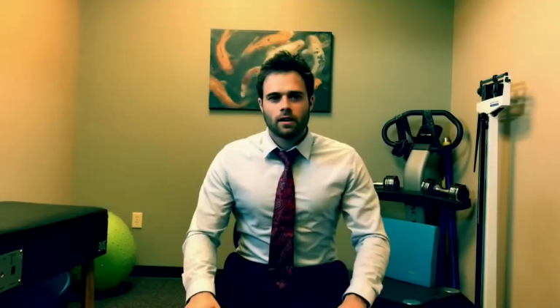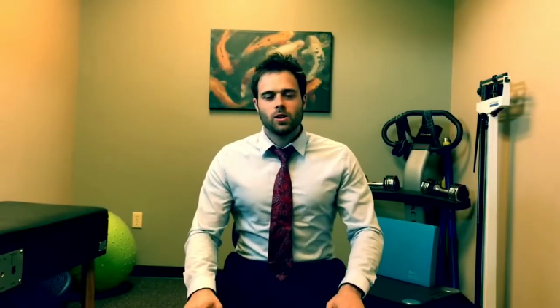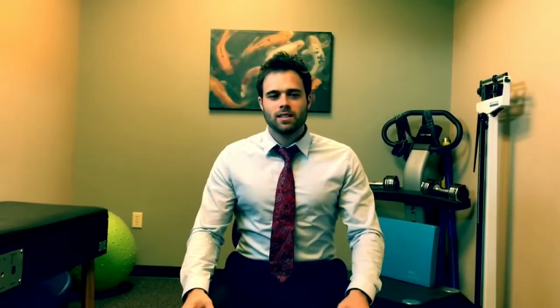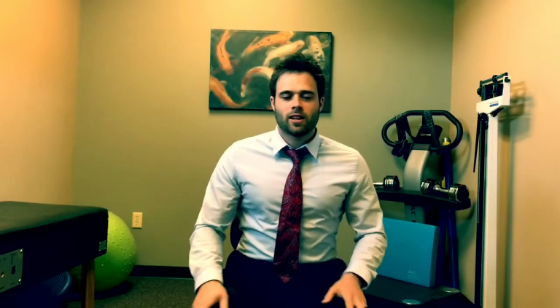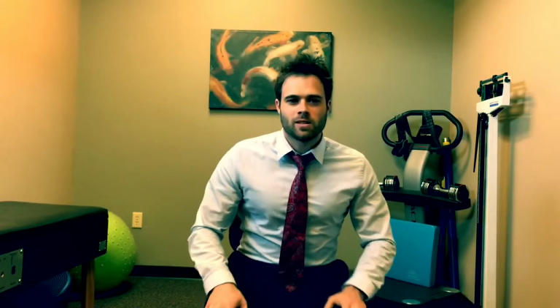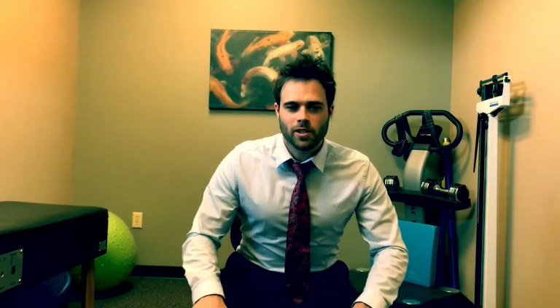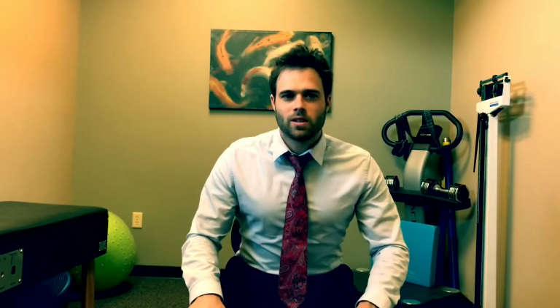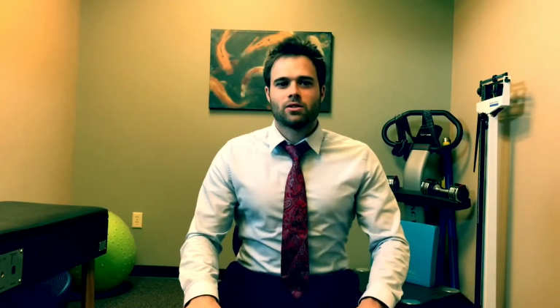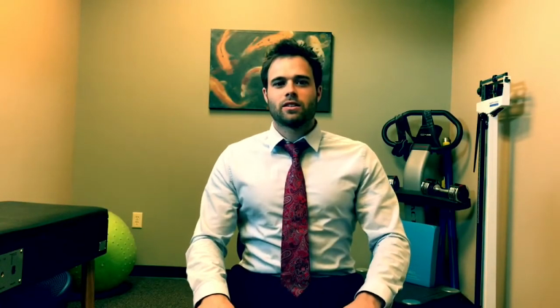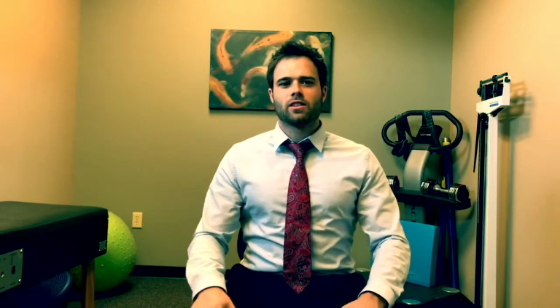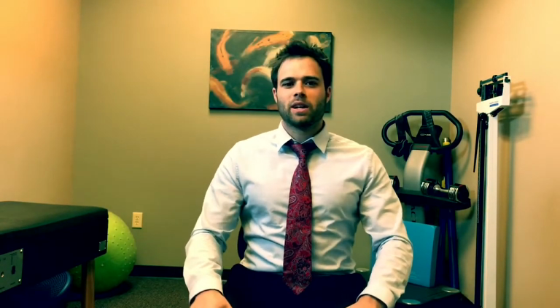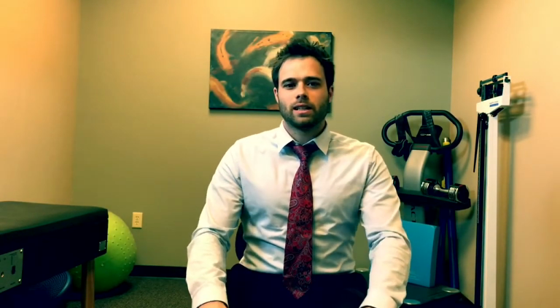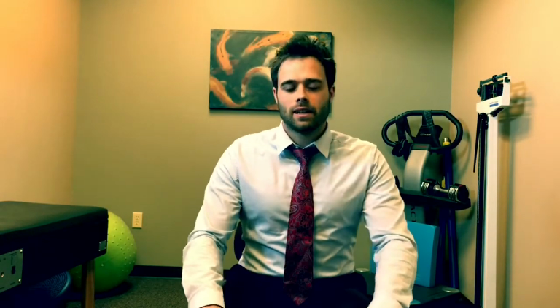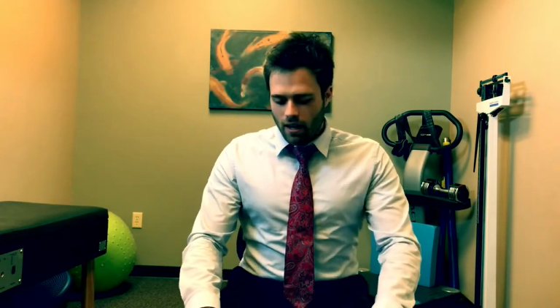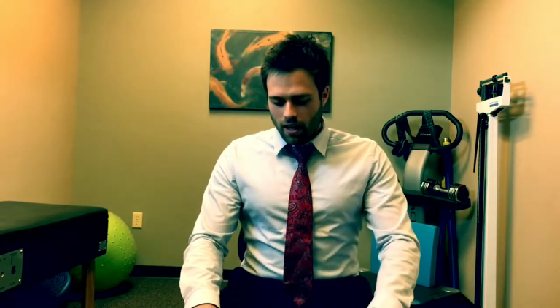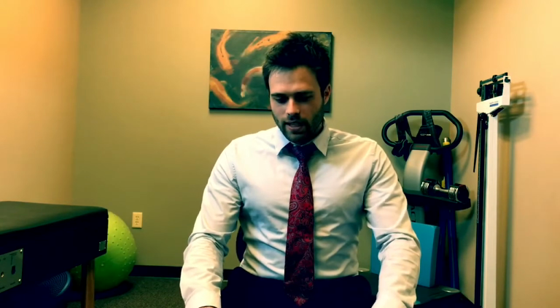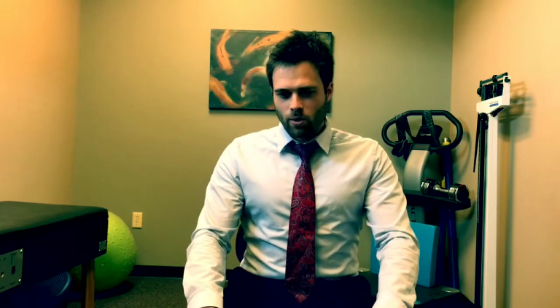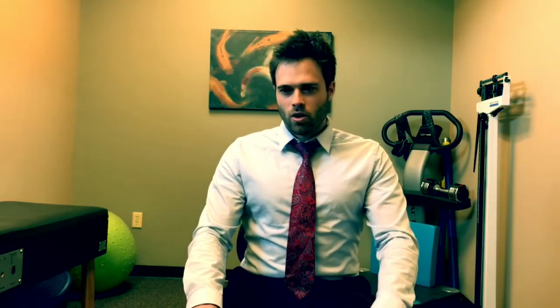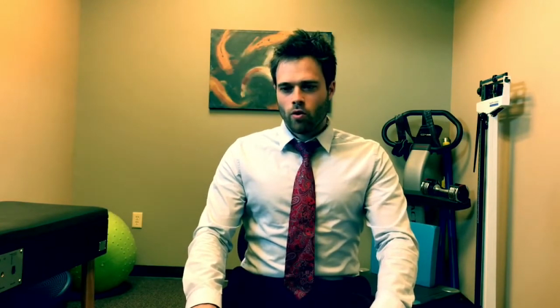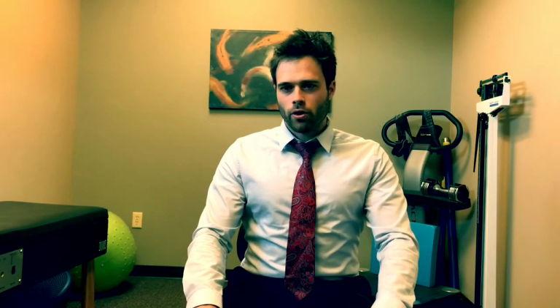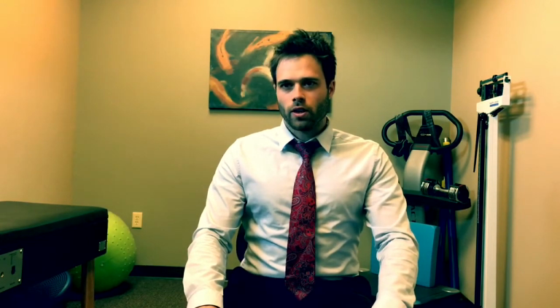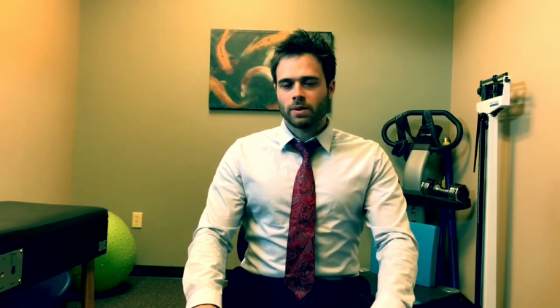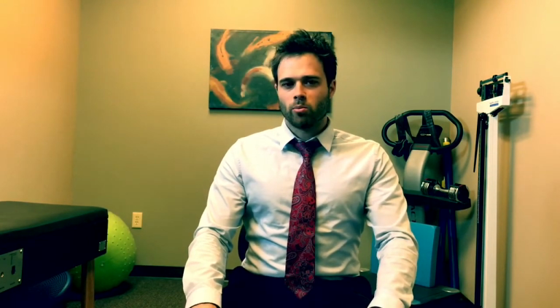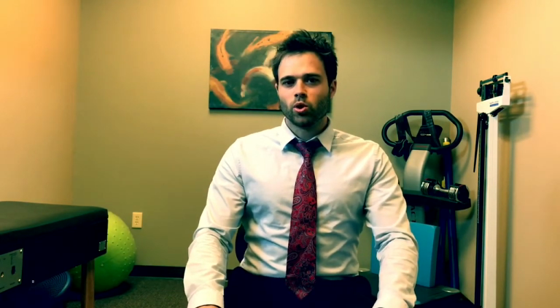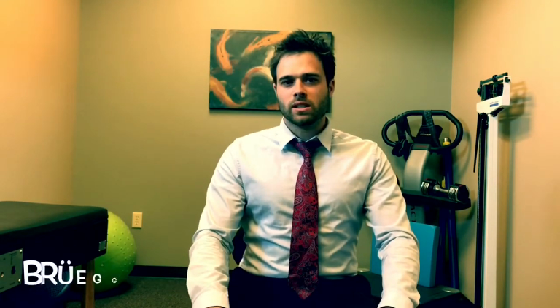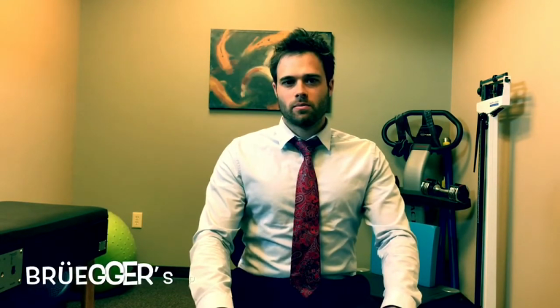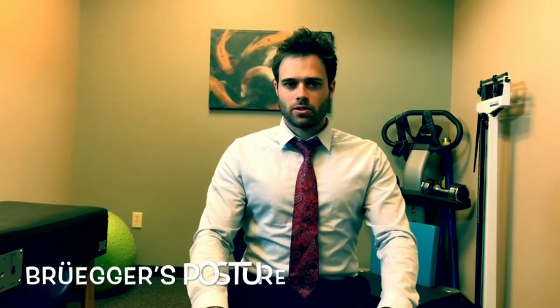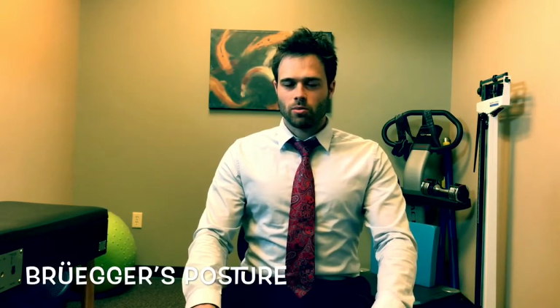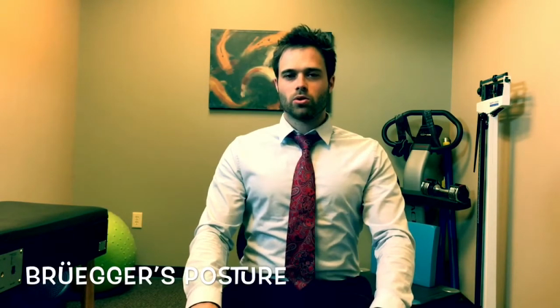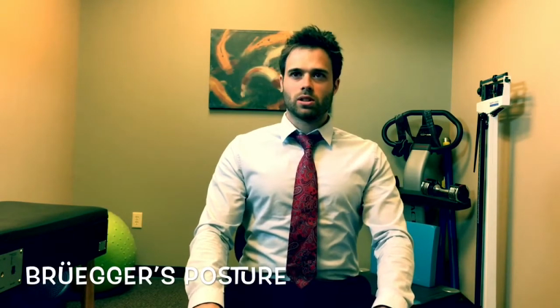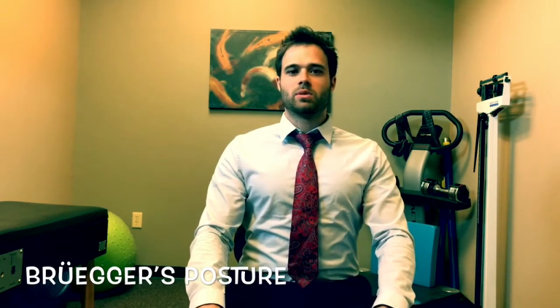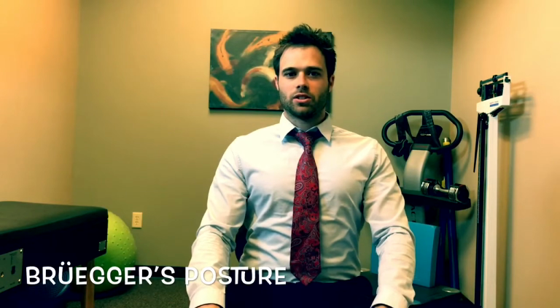Hello again, this is Dr. Mazzaferro with the Natural Health Center in Medical Lake. Today we're going to go over something called the Brueger relief posture, or Brueger's relief position.